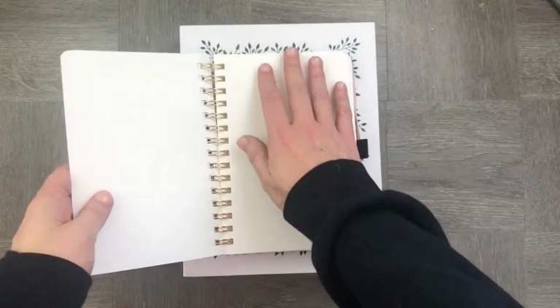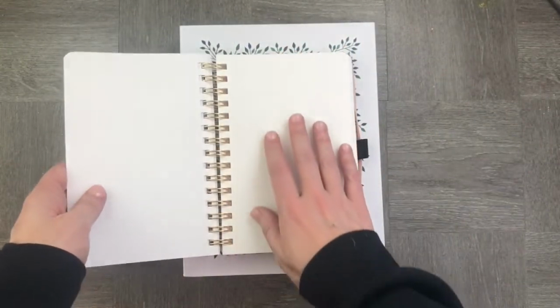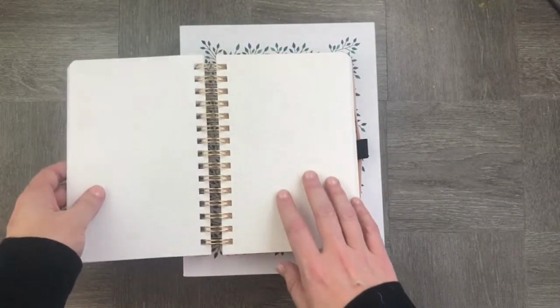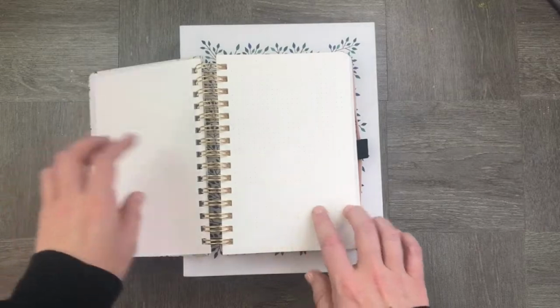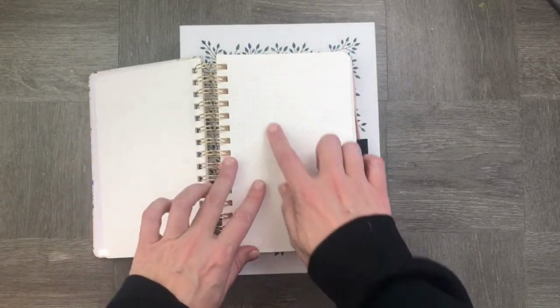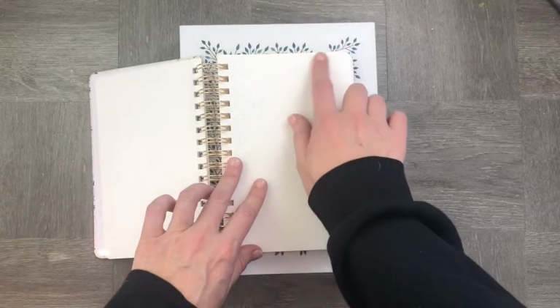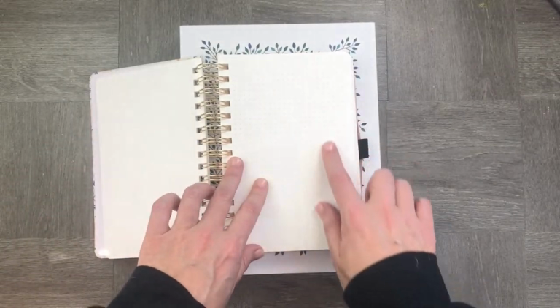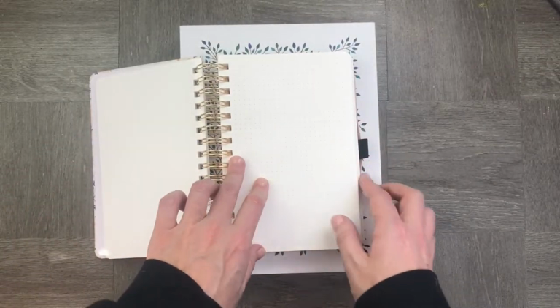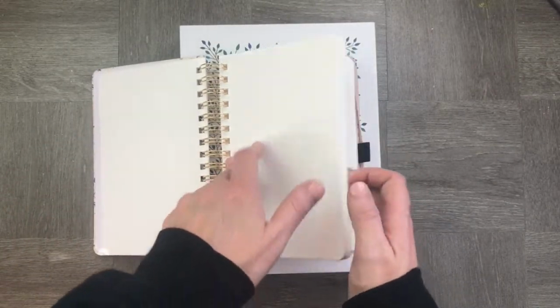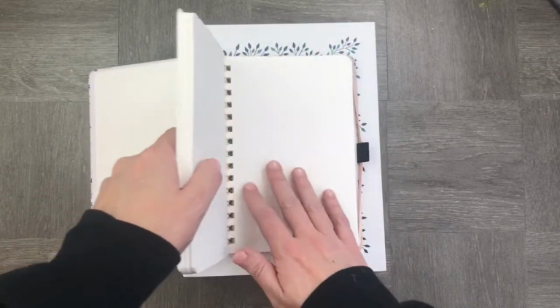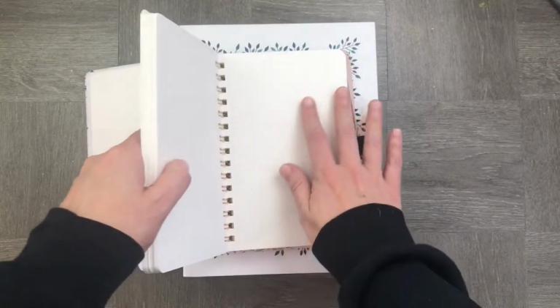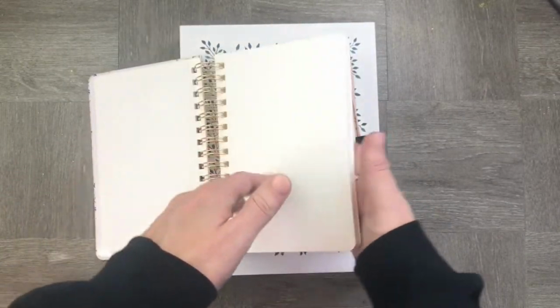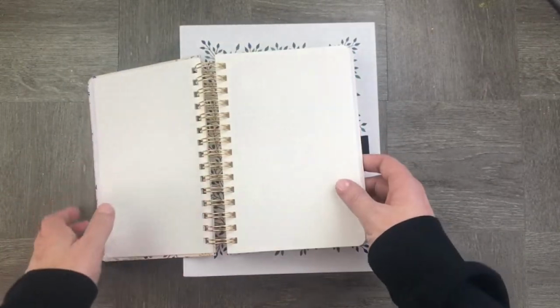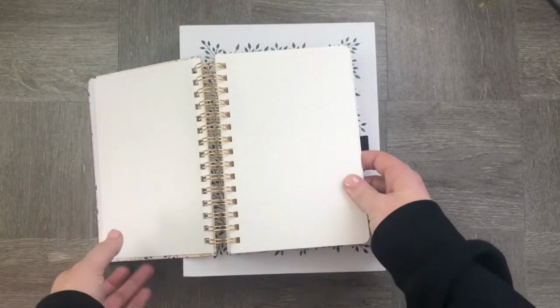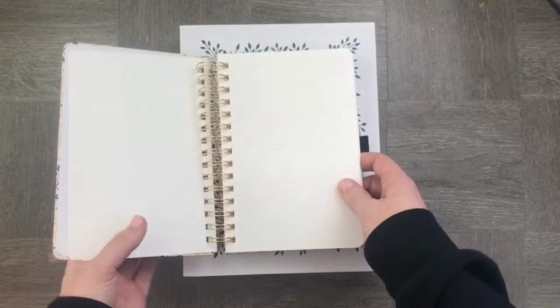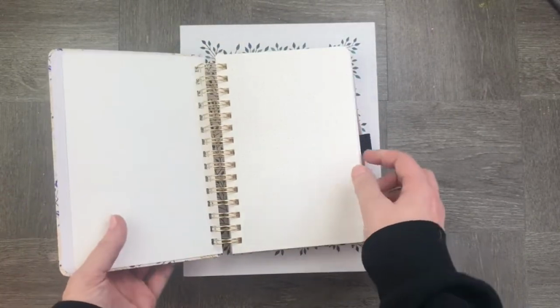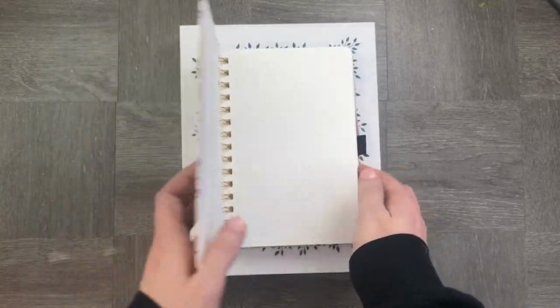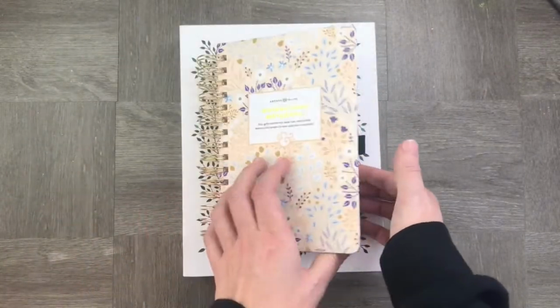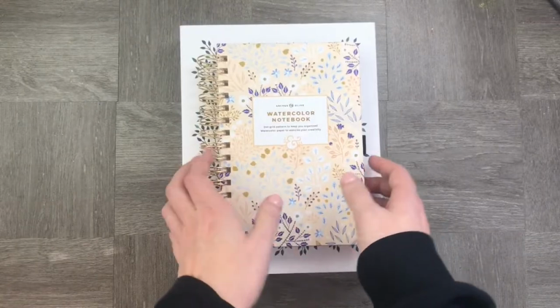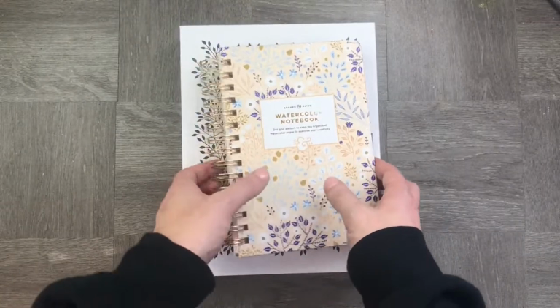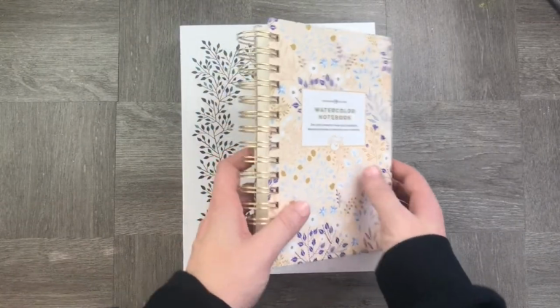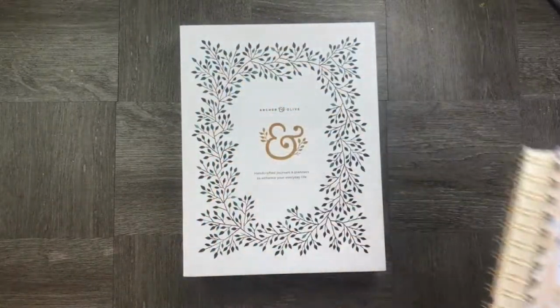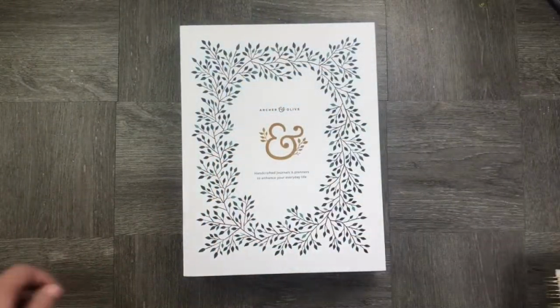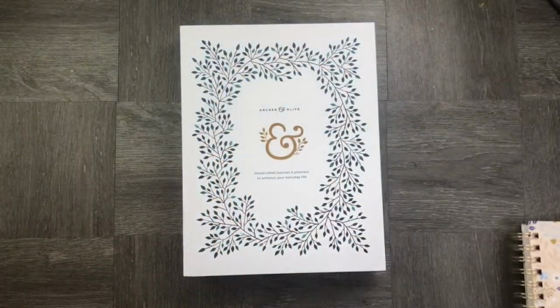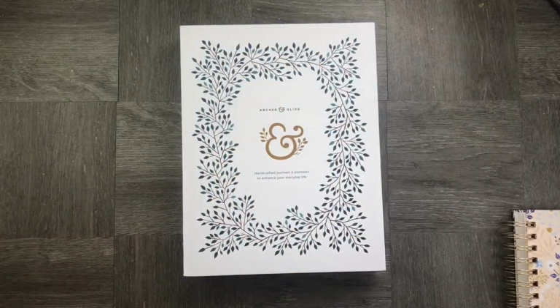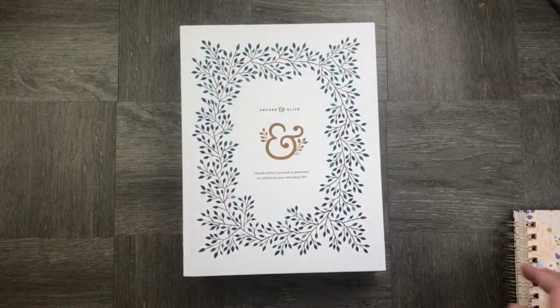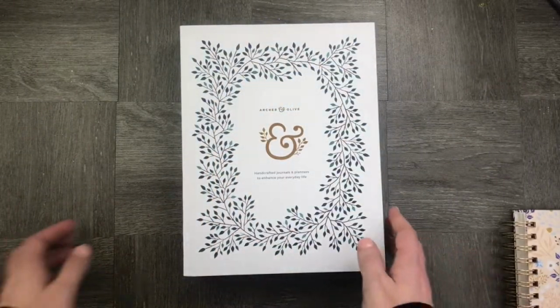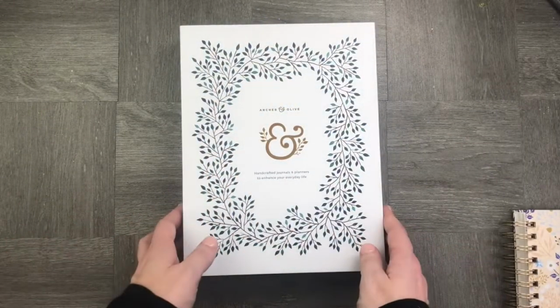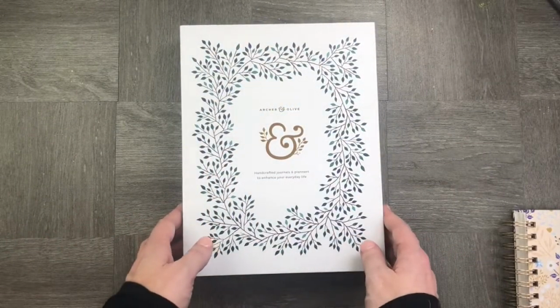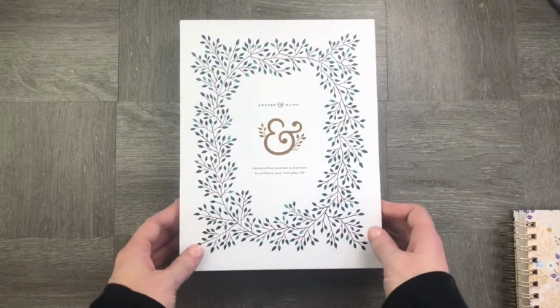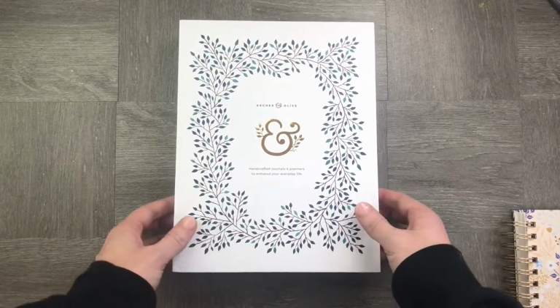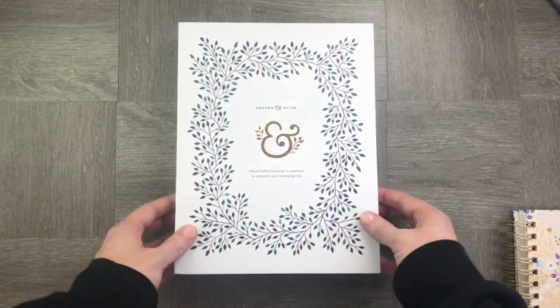The watercolor notebook is incredible. It's a little bit toothy and all of the dots are perfectly spaced. It's 200gsm and it's gorgeous.